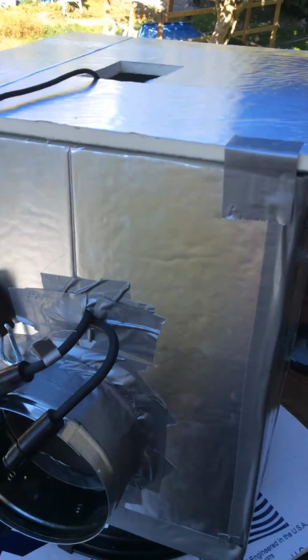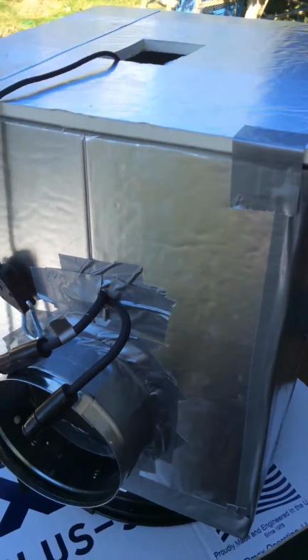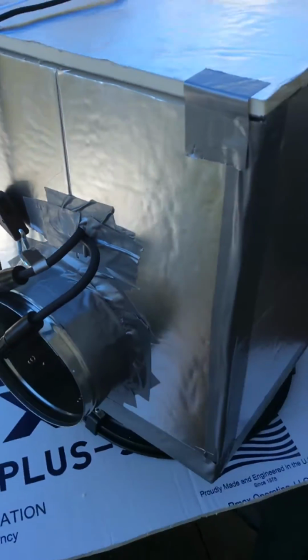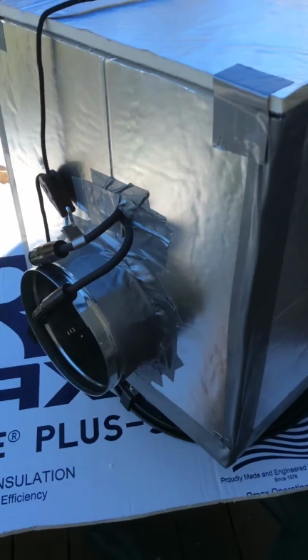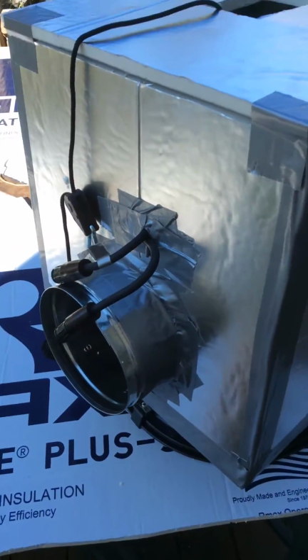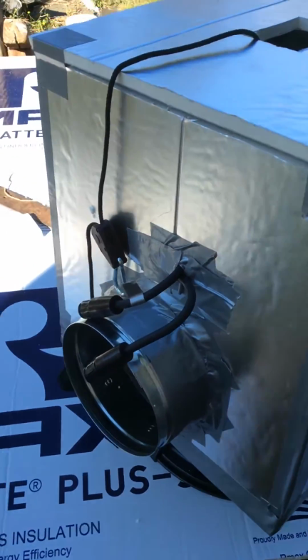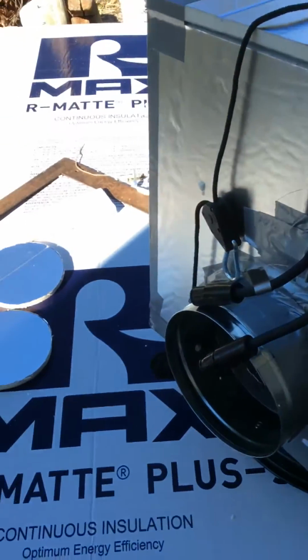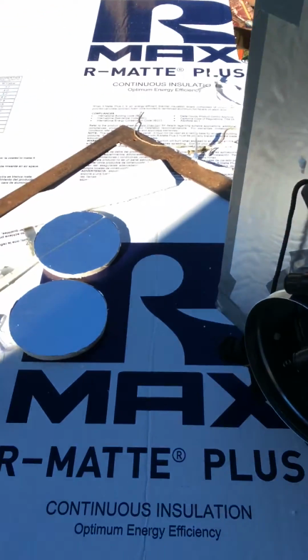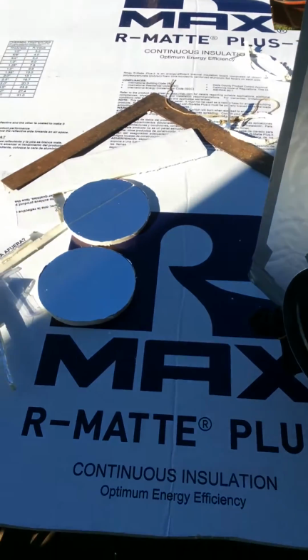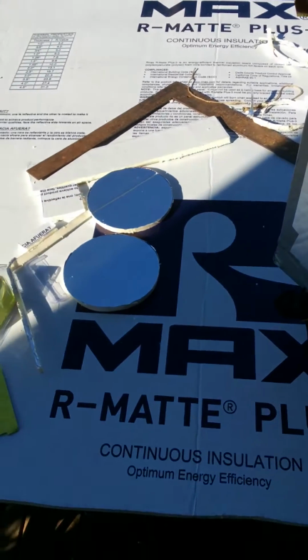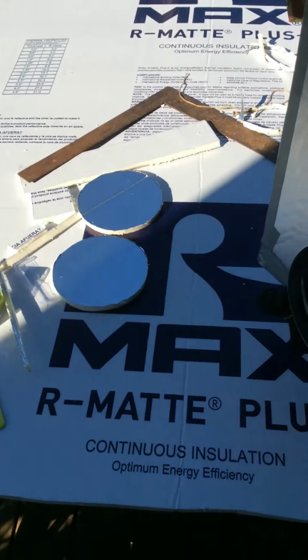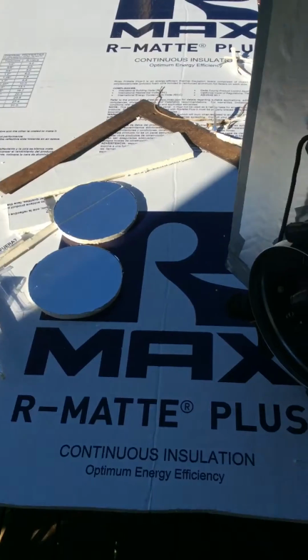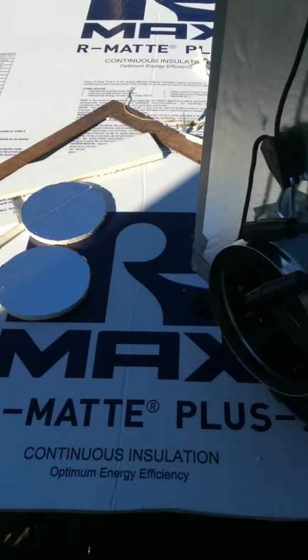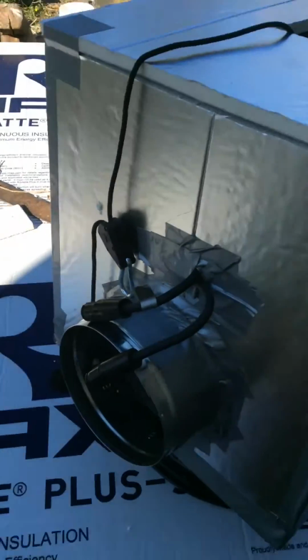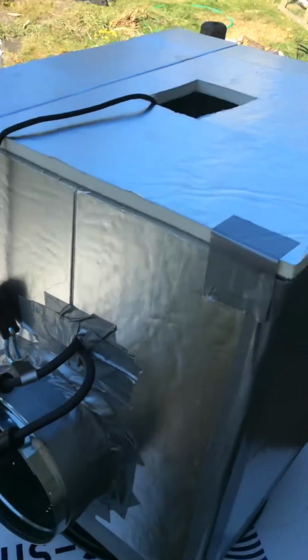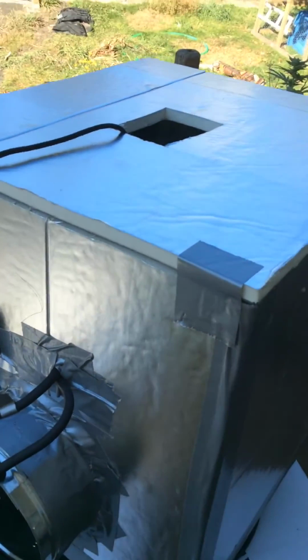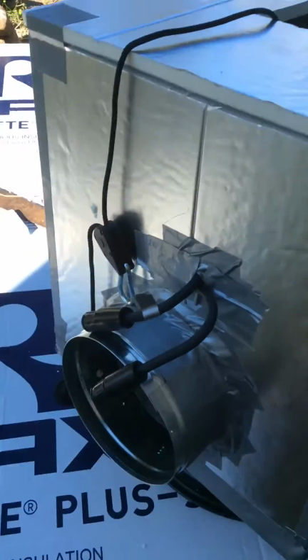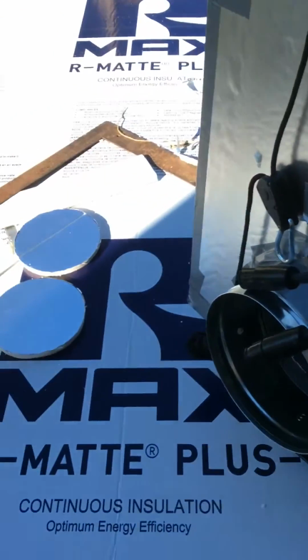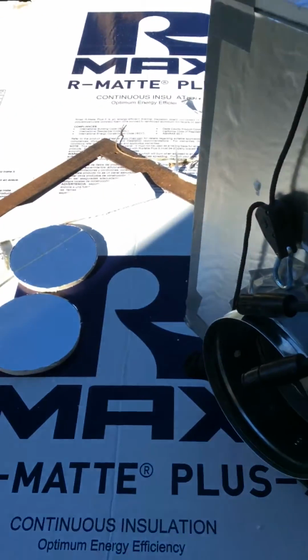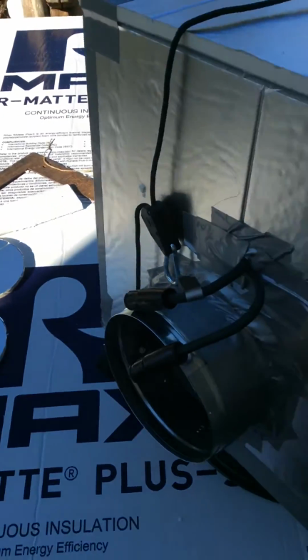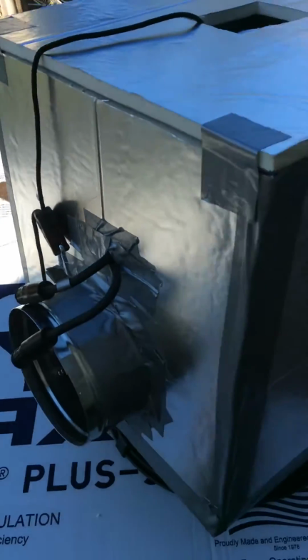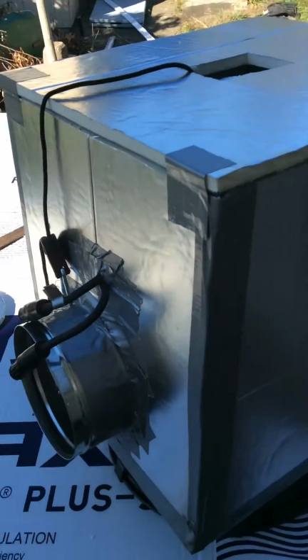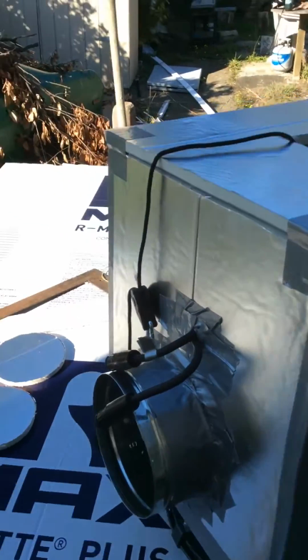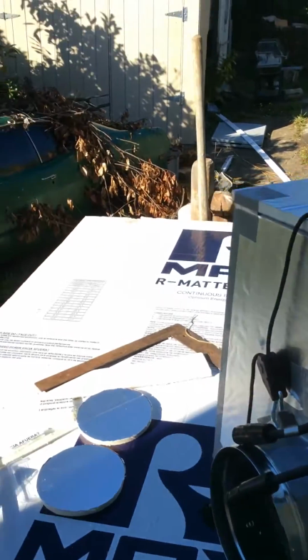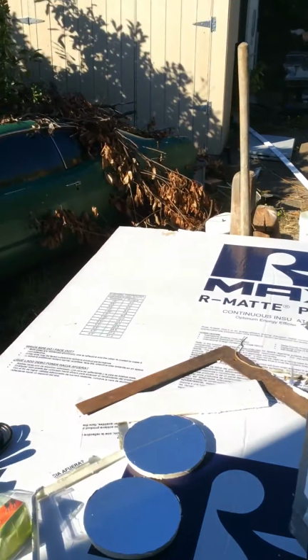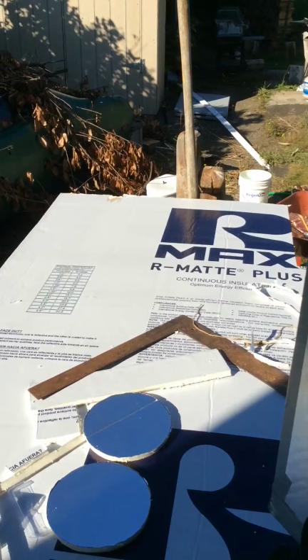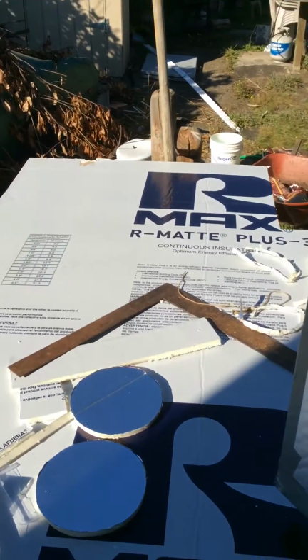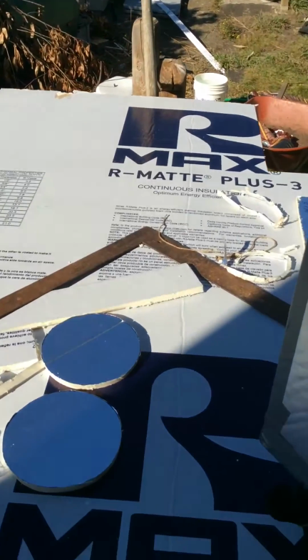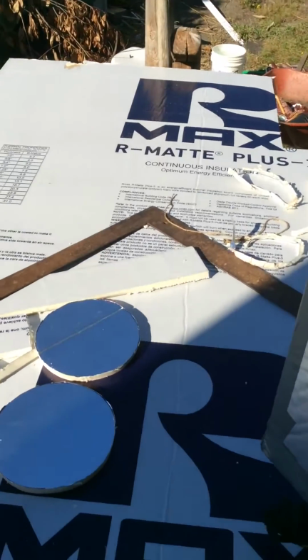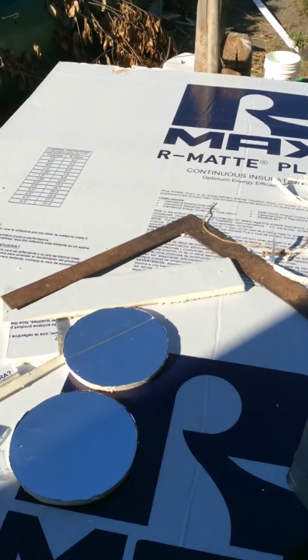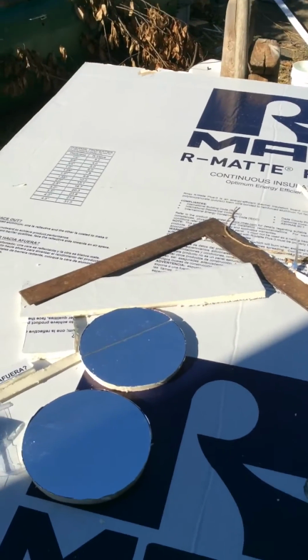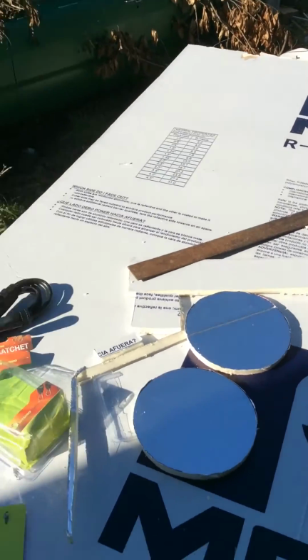This is what I built. It's made out of just foam board — shiny on one side, foam board on the other. These are the tools I used: a straight edge...